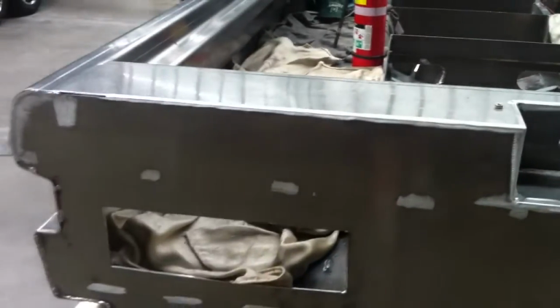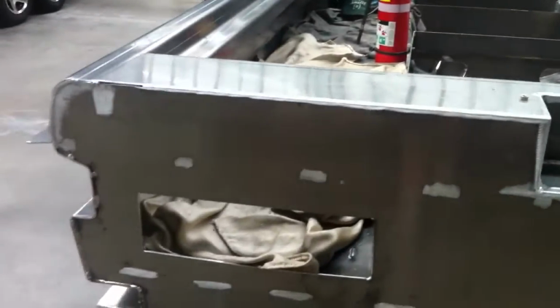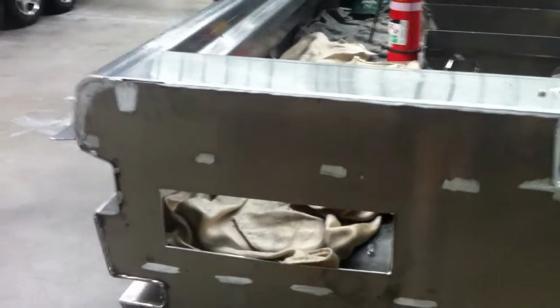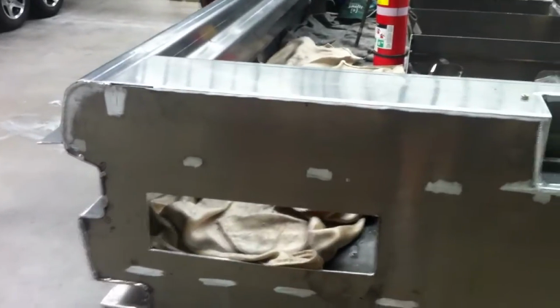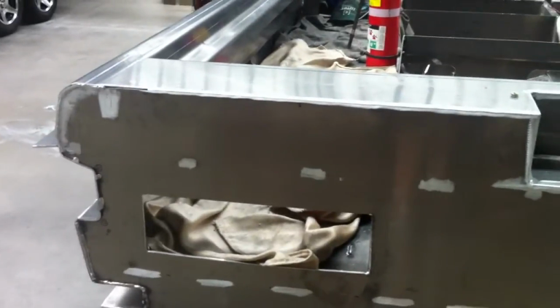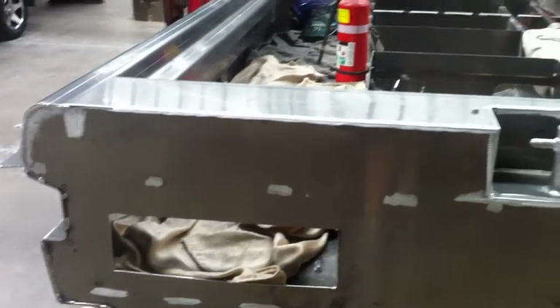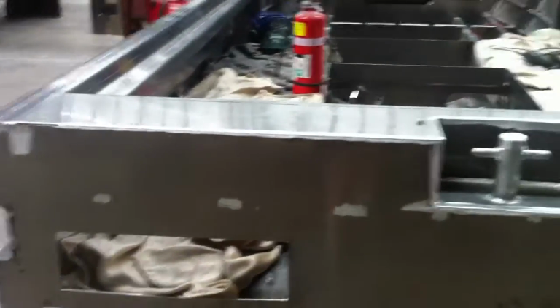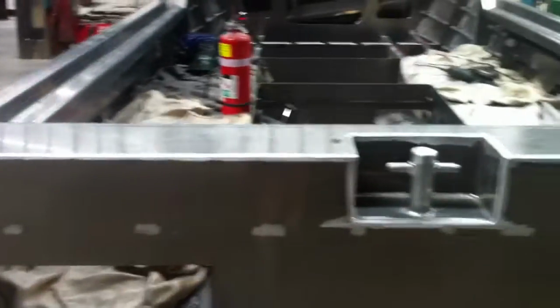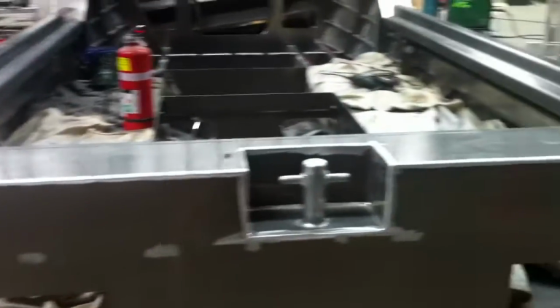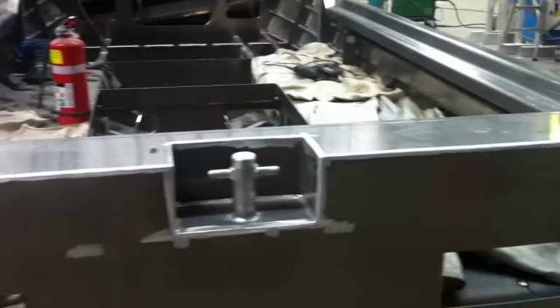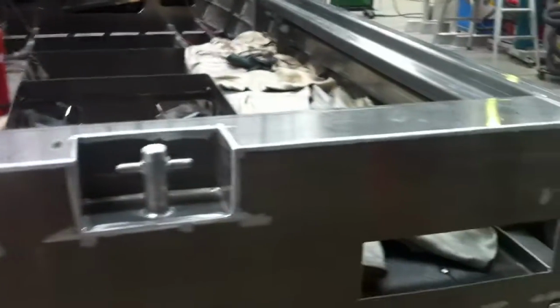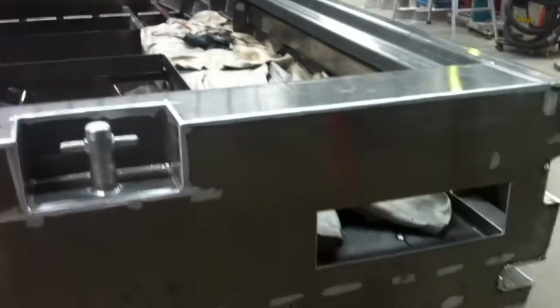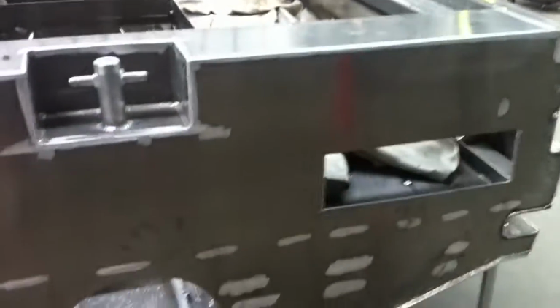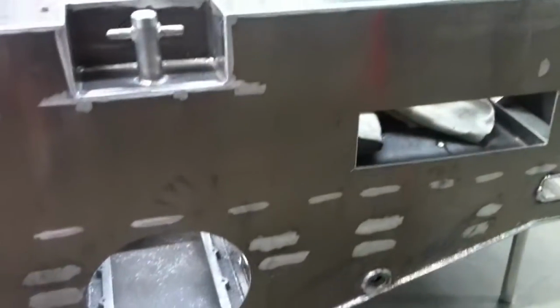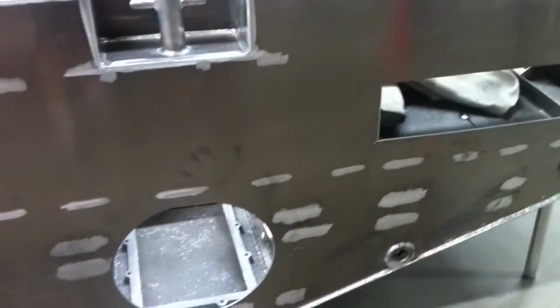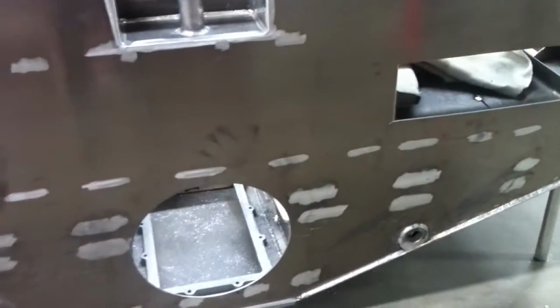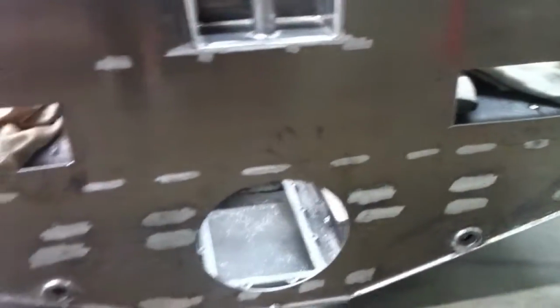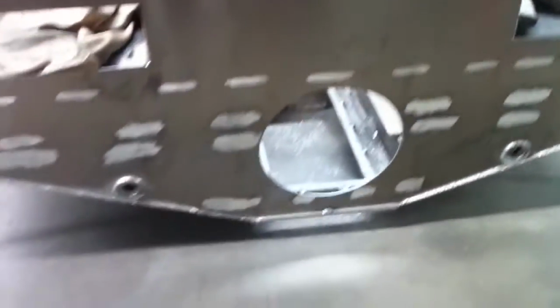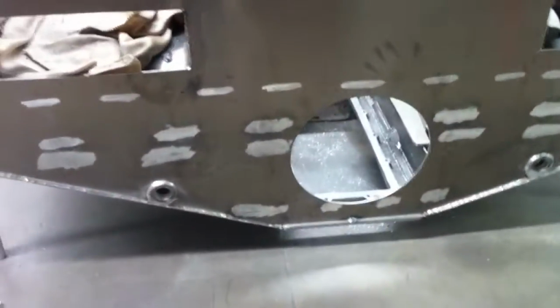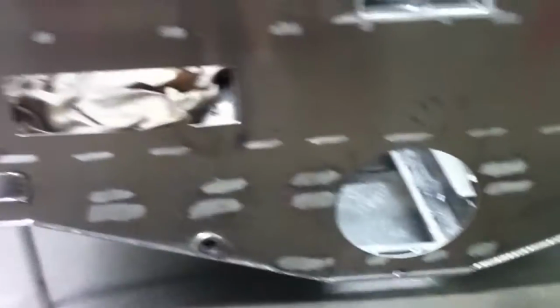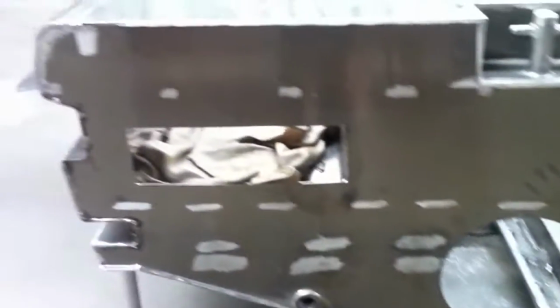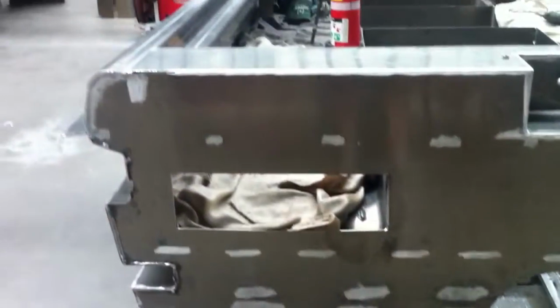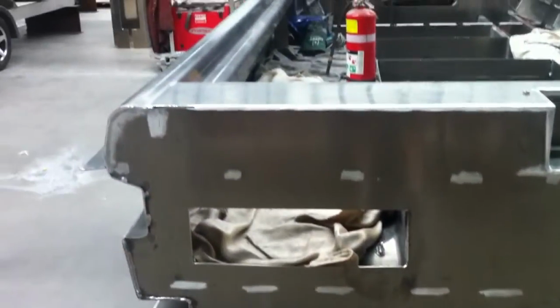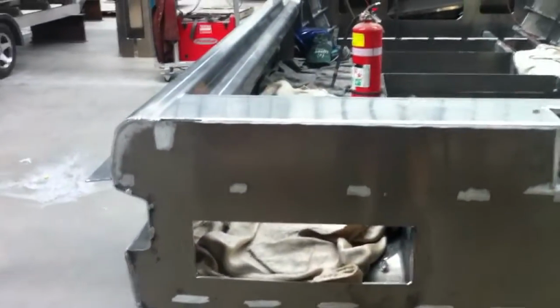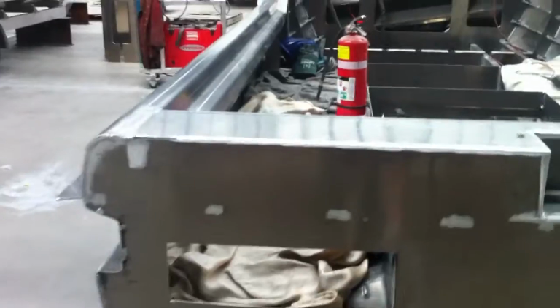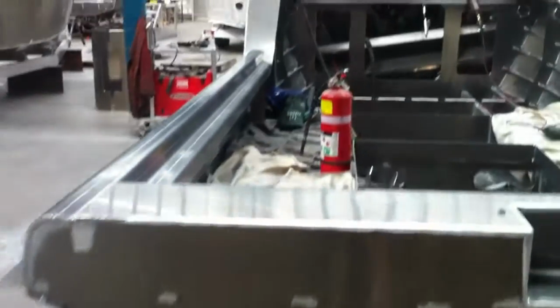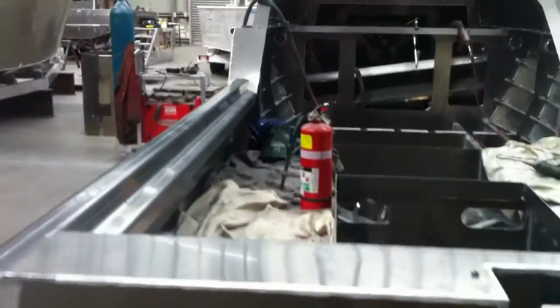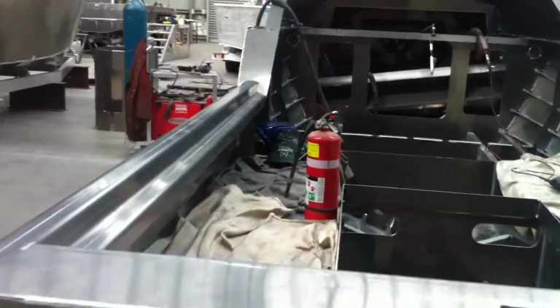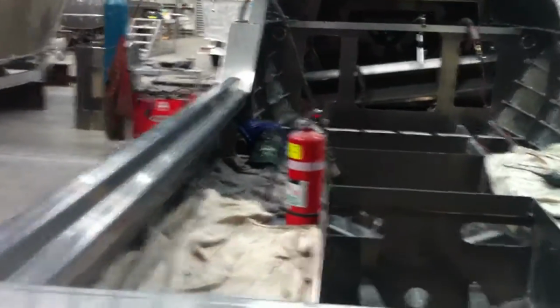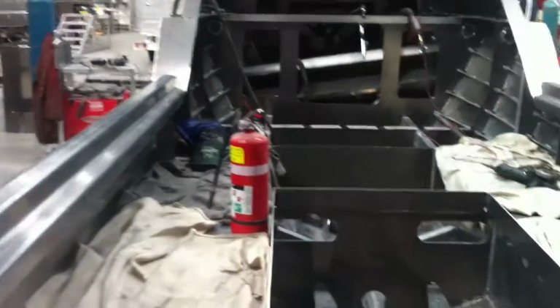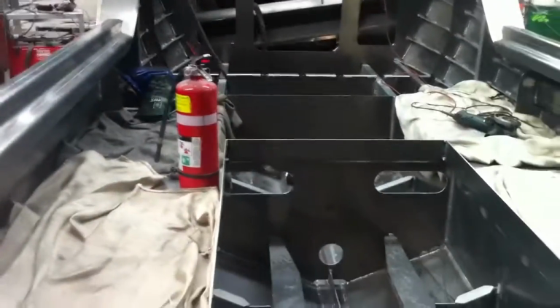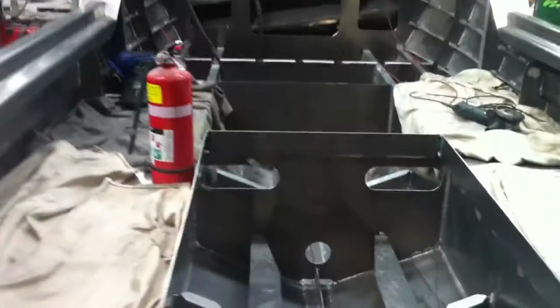The scuppers will still be cut out a bit more. You'll notice there's no door, and only 2 bungs in this boat. They have foam filling in the gunwales to increase its flotation.